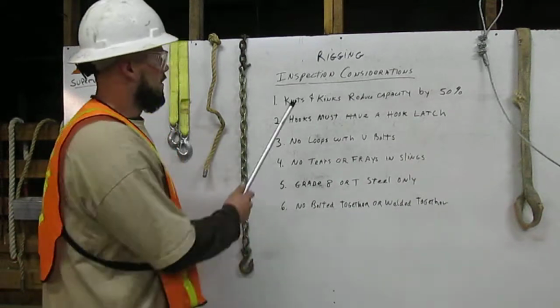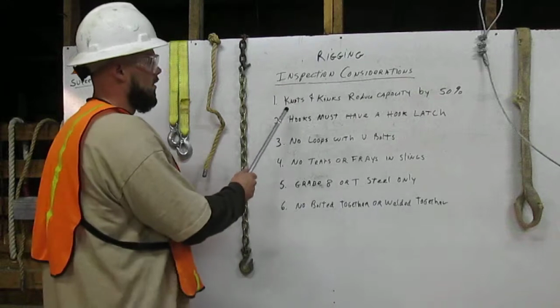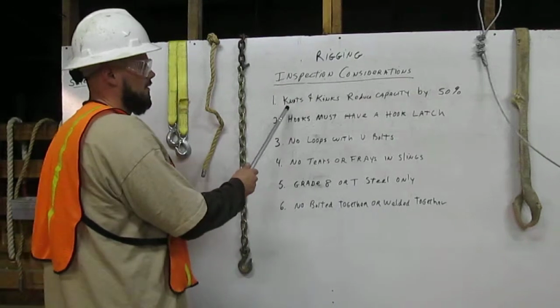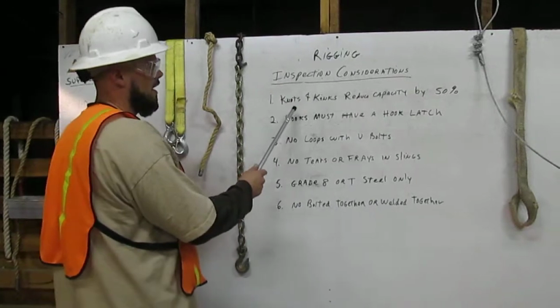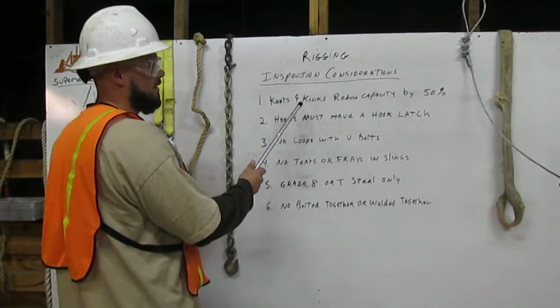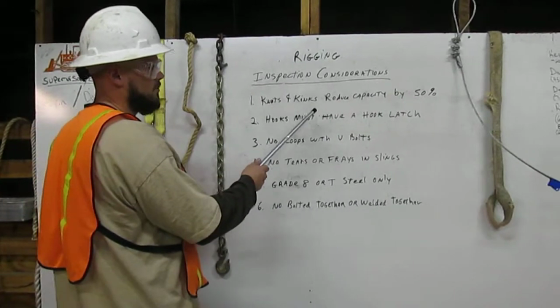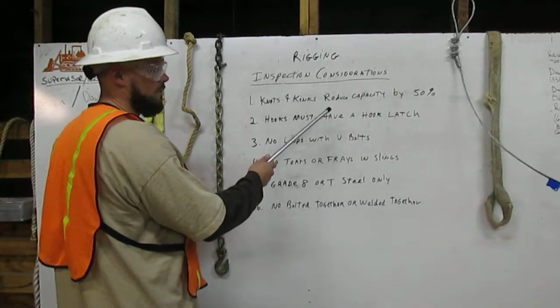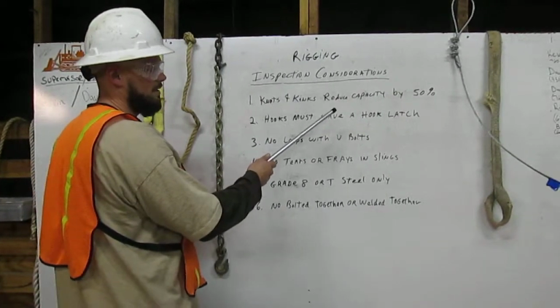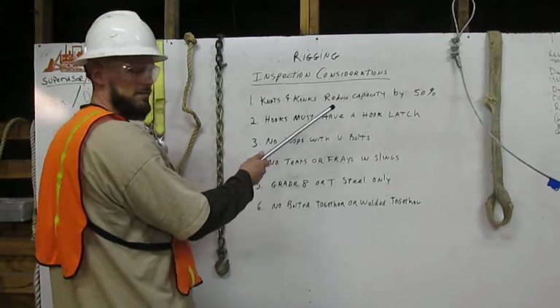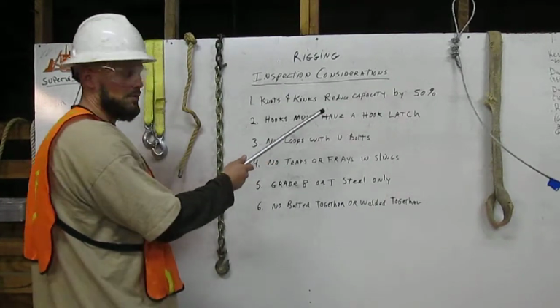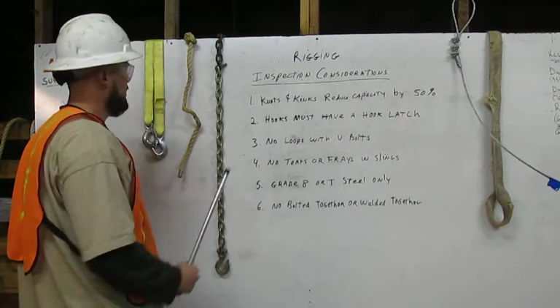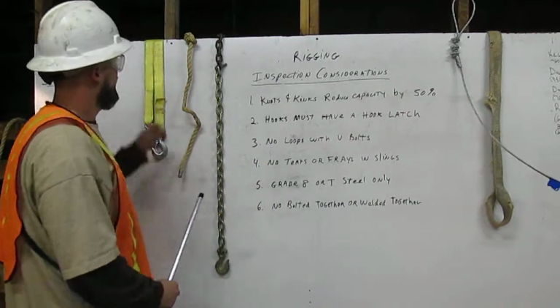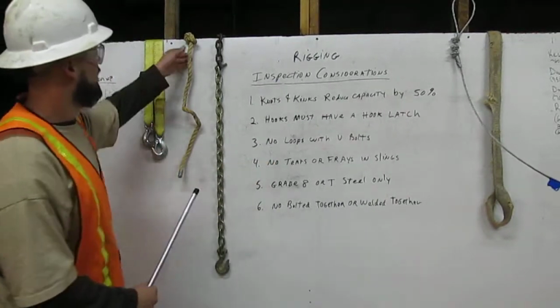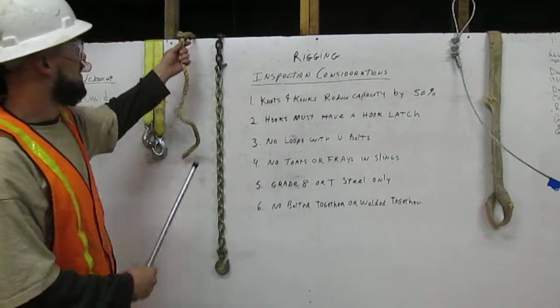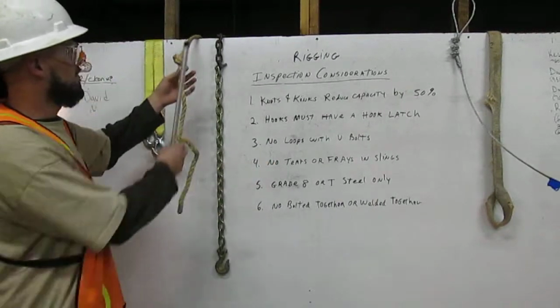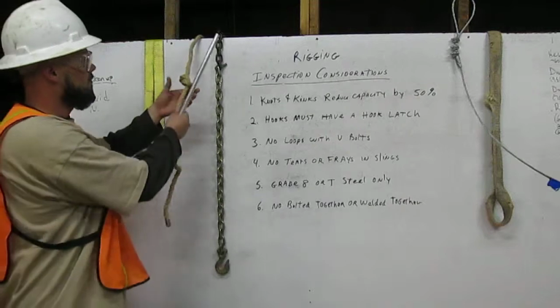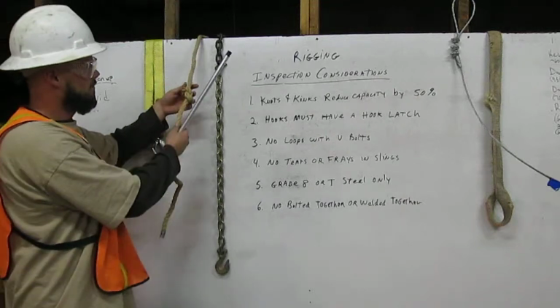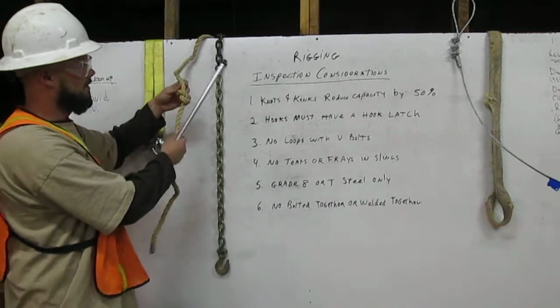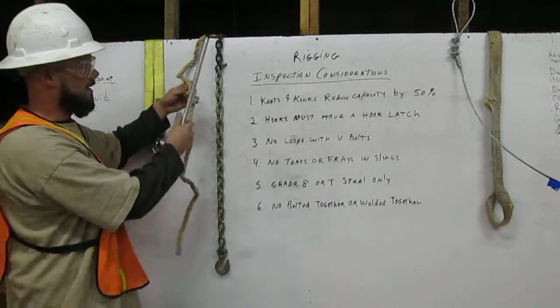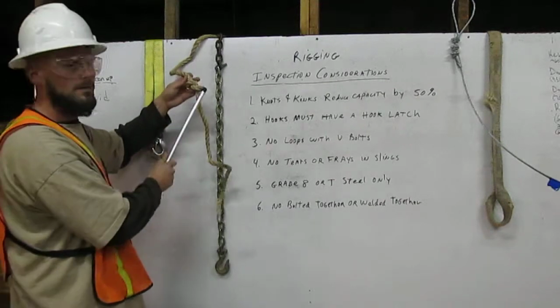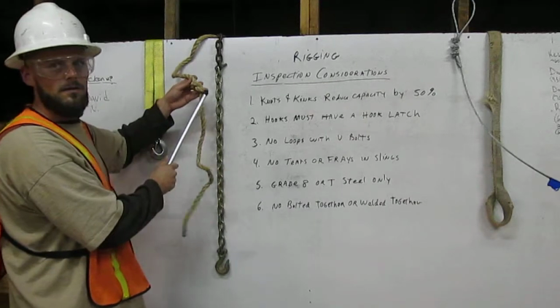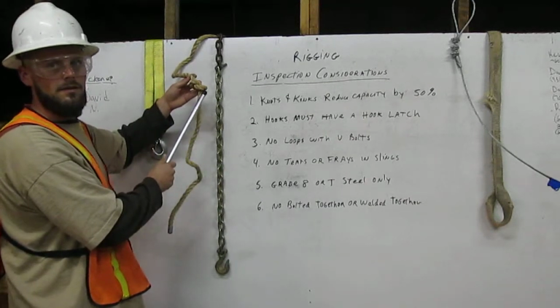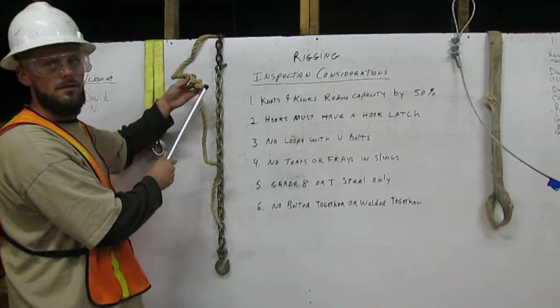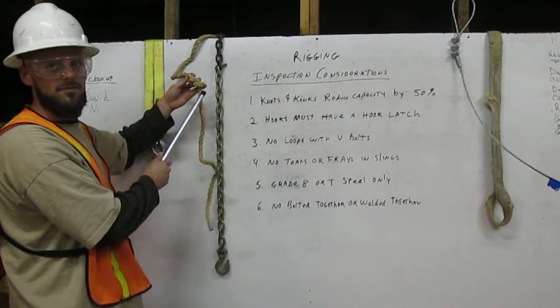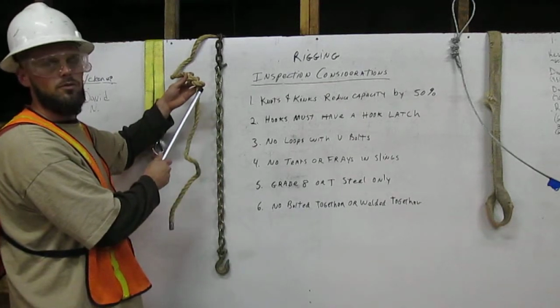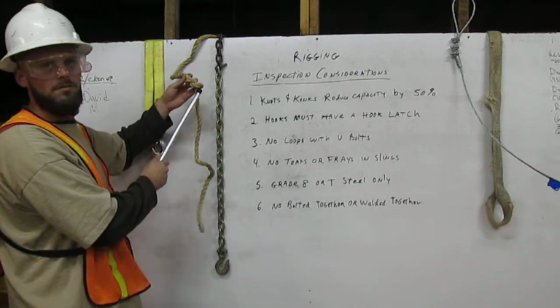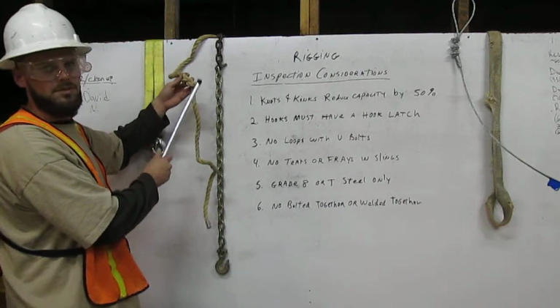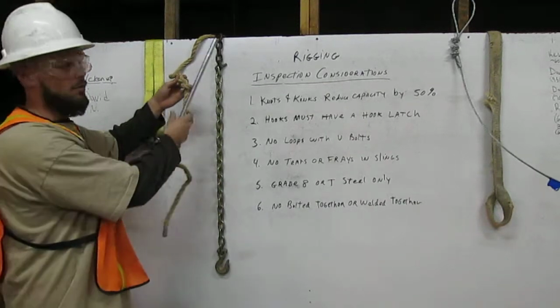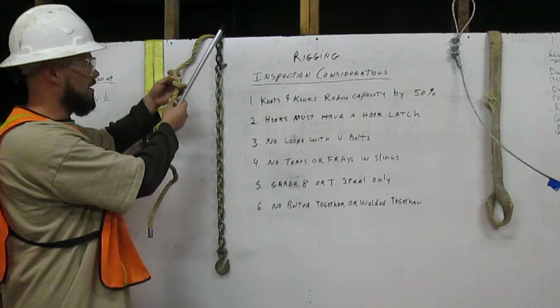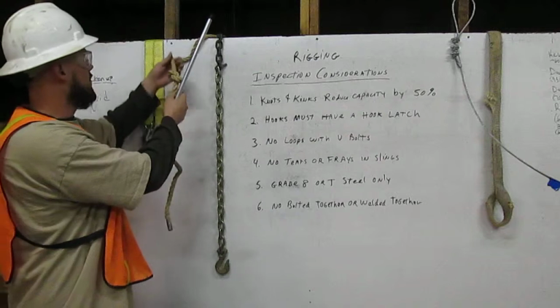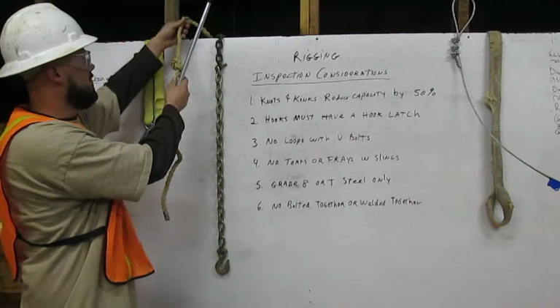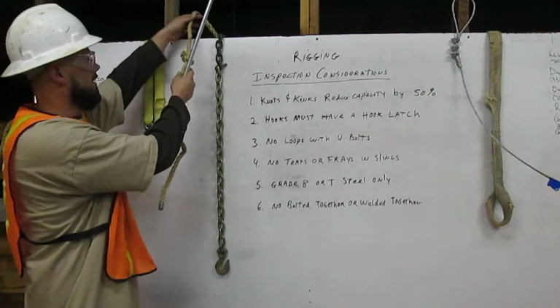One: knots and kinks reduce capacity by 50%. Here you have a rope — there is a knot in it, the capacity is reduced by 50%, and you are not allowed to use this for rigging.